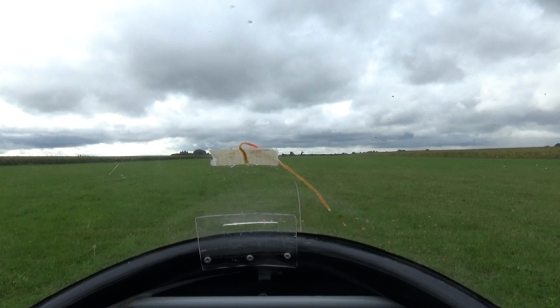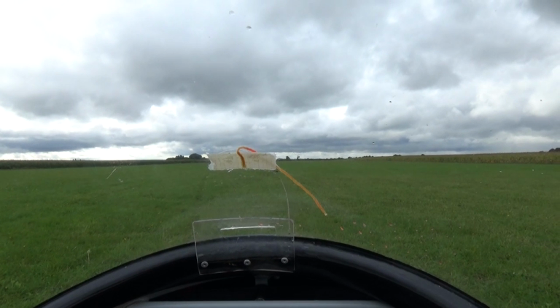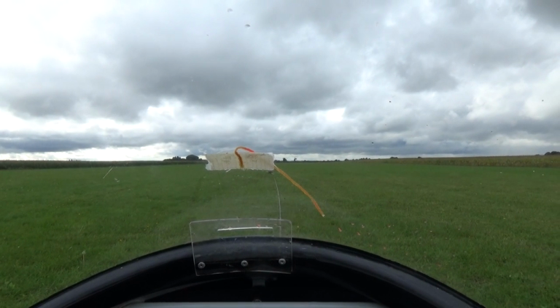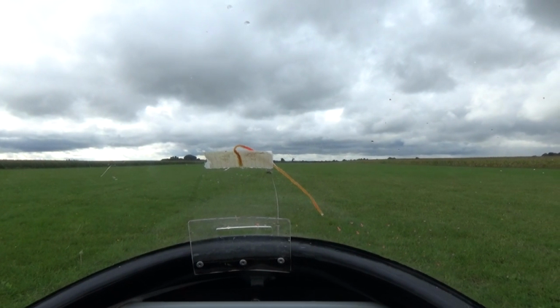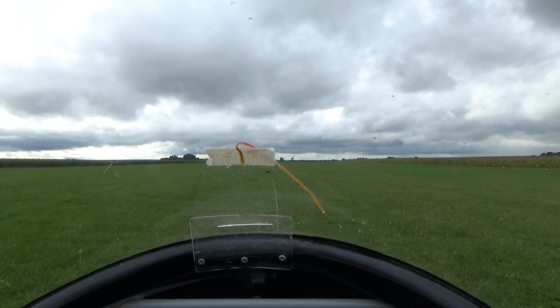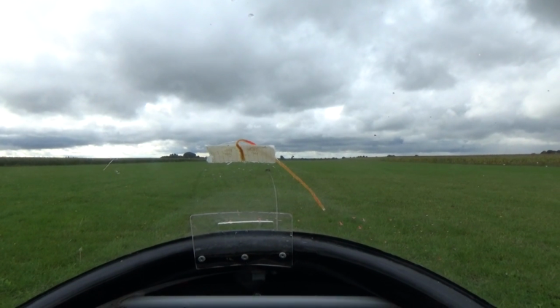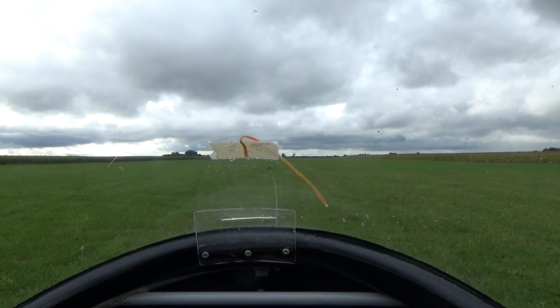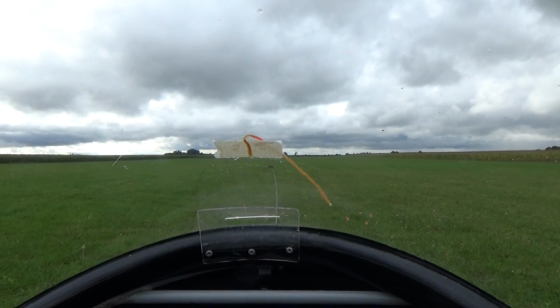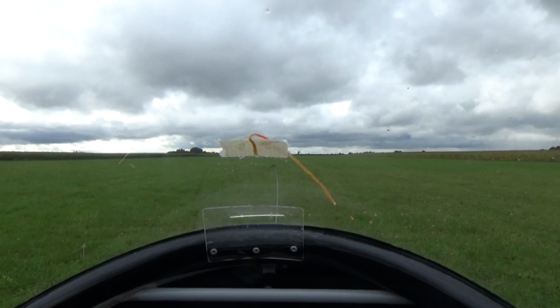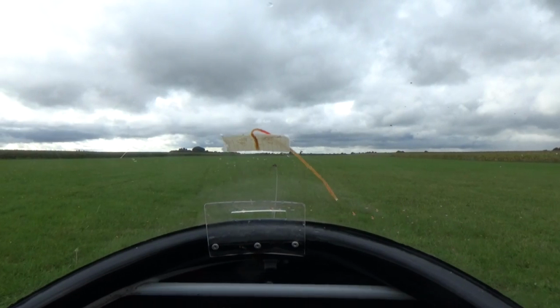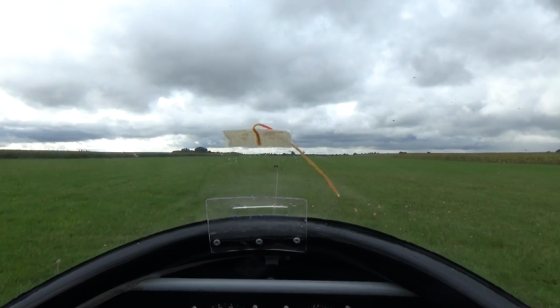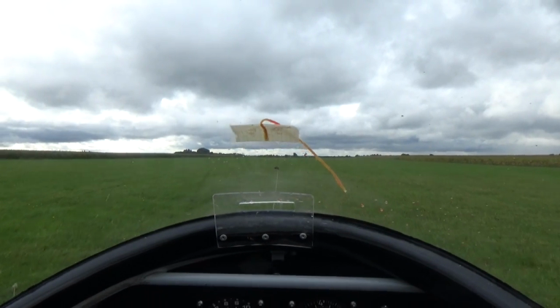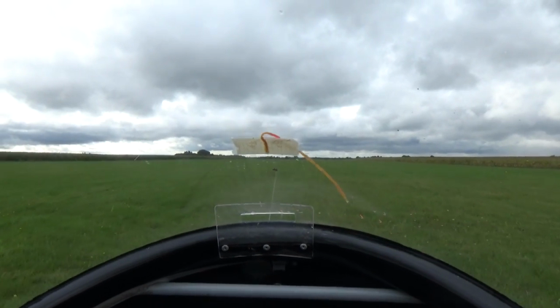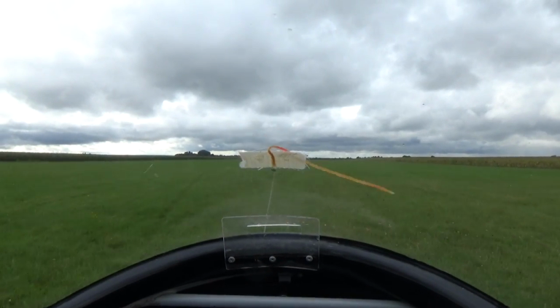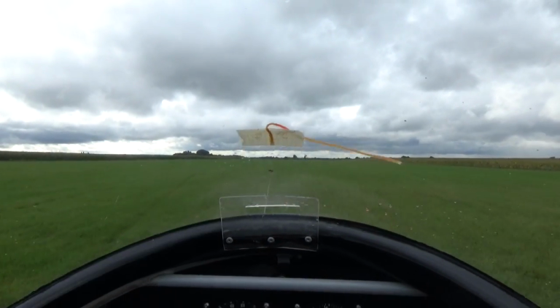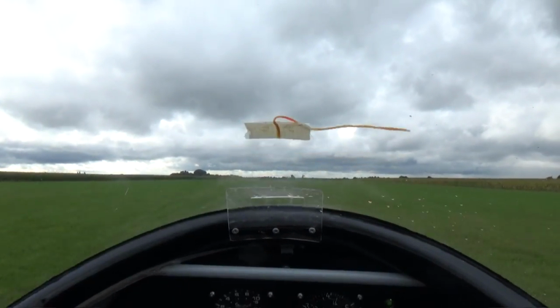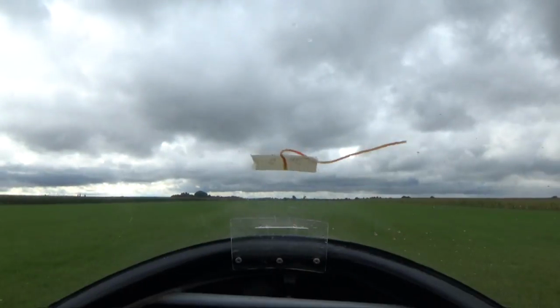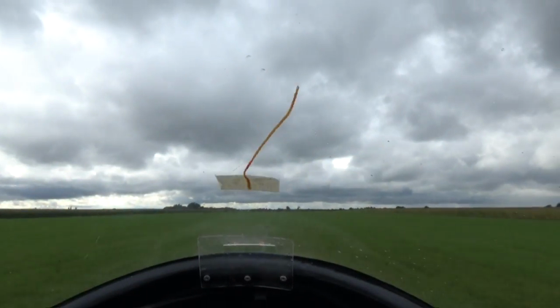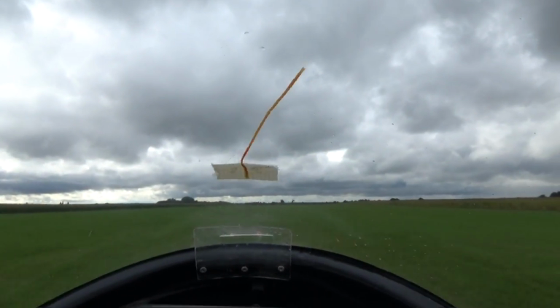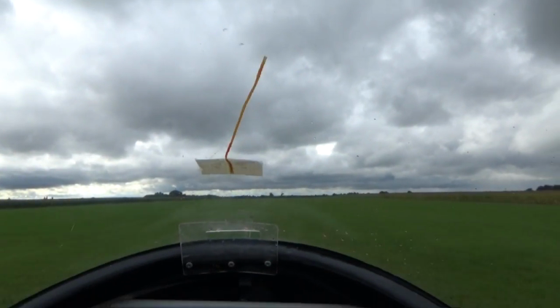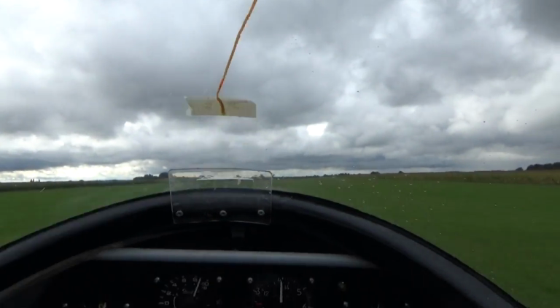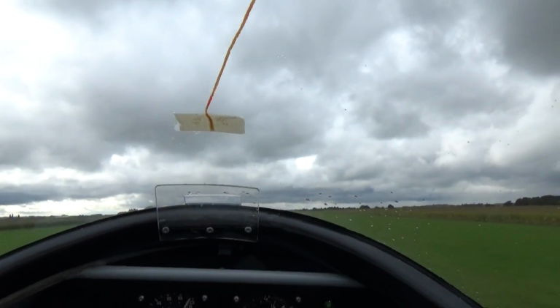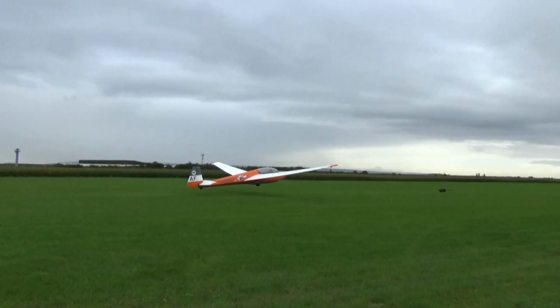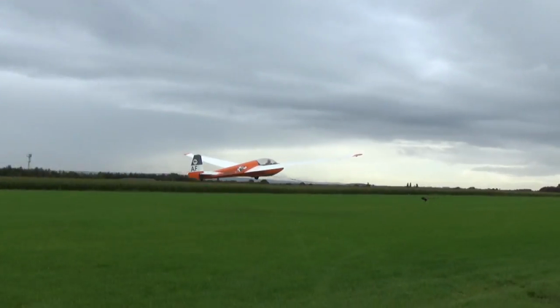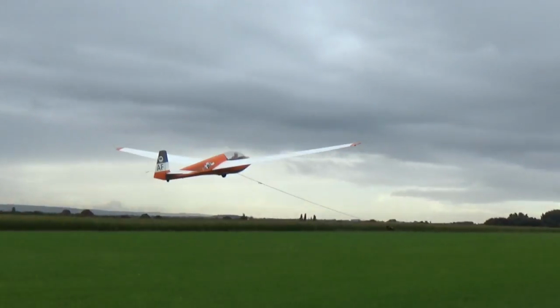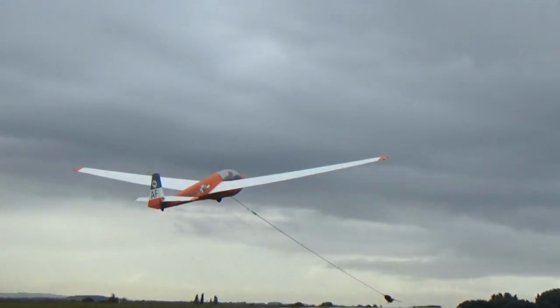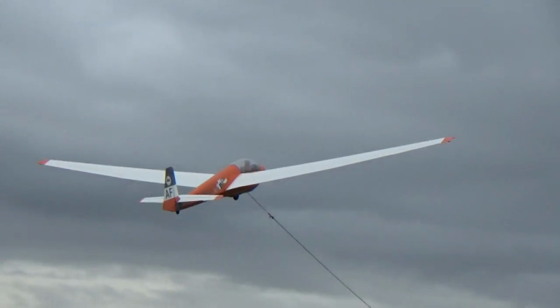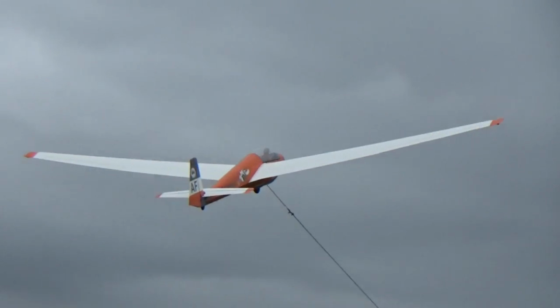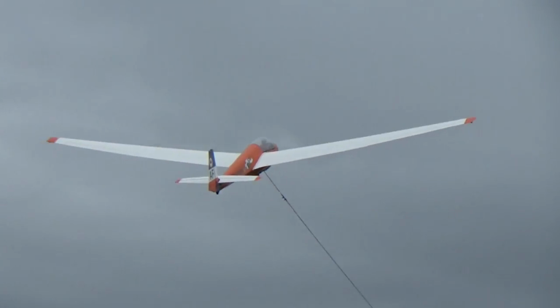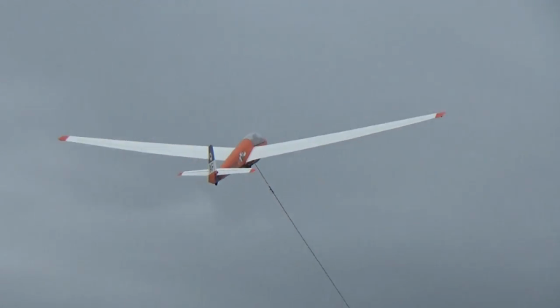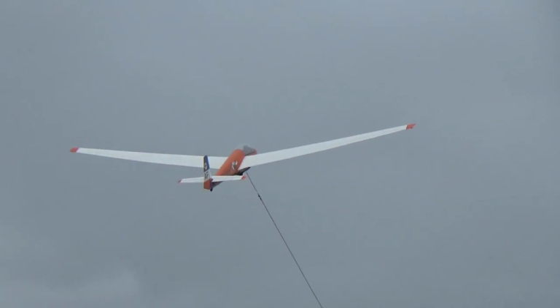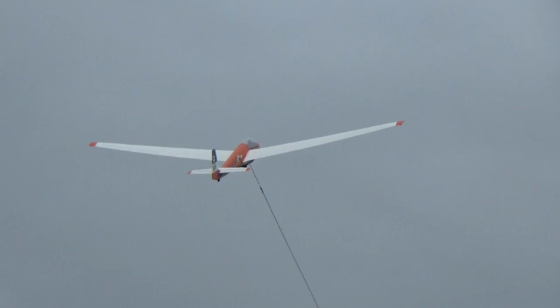Sensations and movements with the aeroplane — just about to go, the cable's tight, just accelerating, just getting airborne, speeds up to 55 knots into the climb.